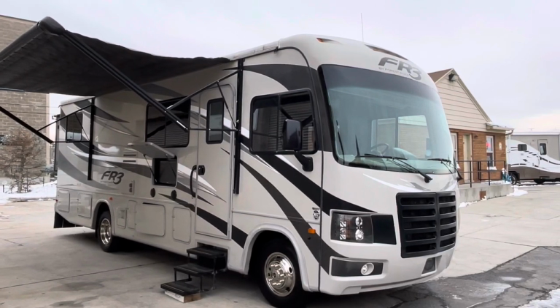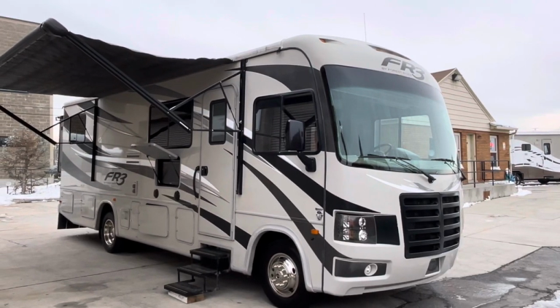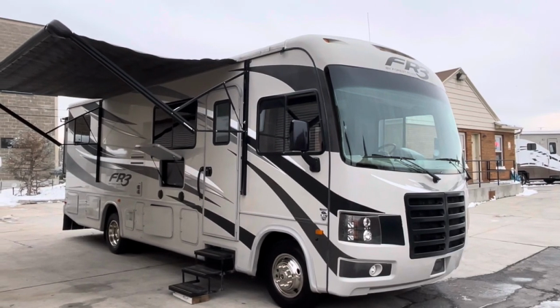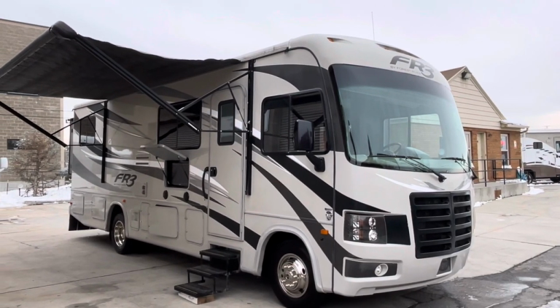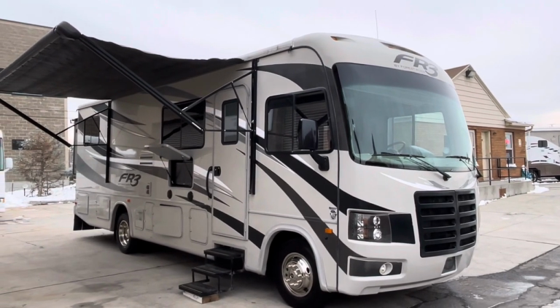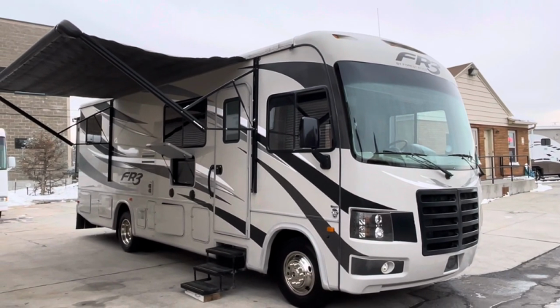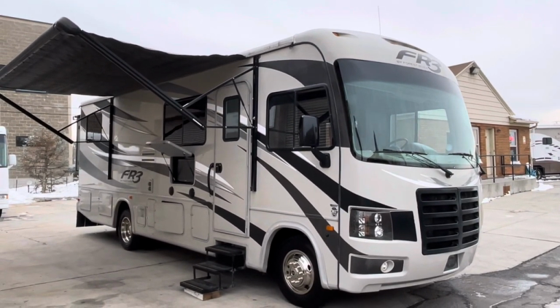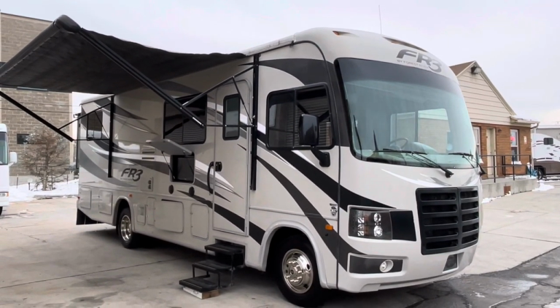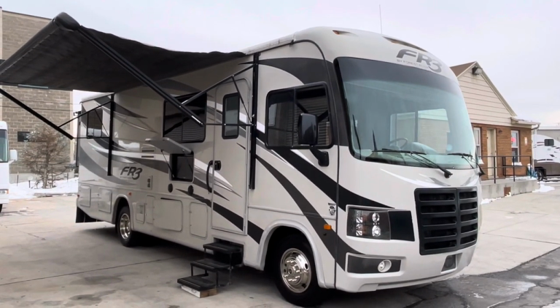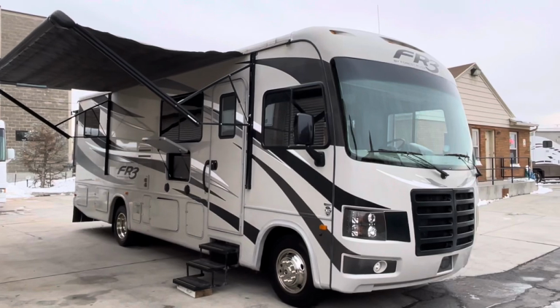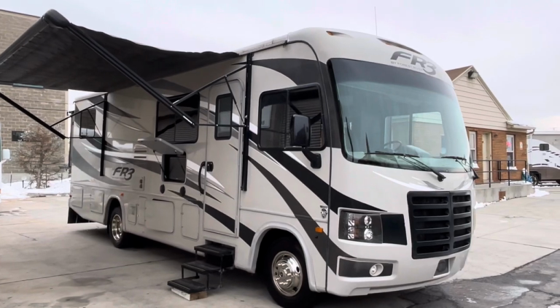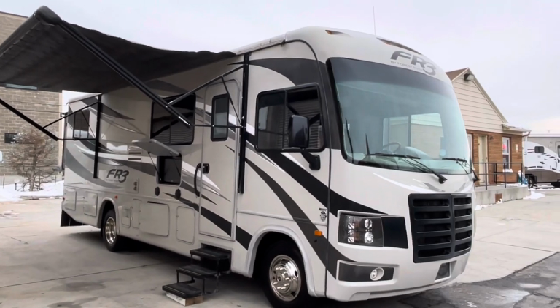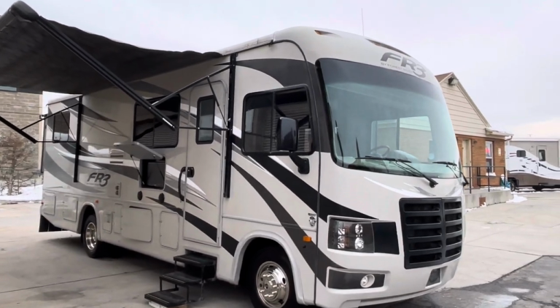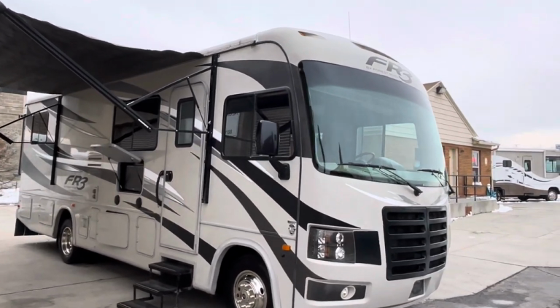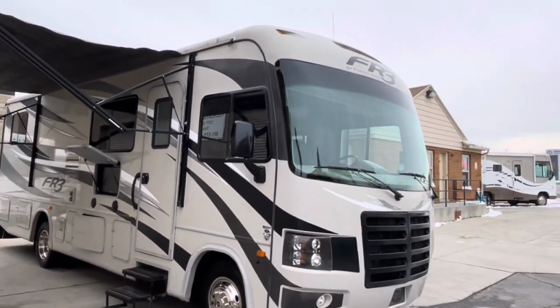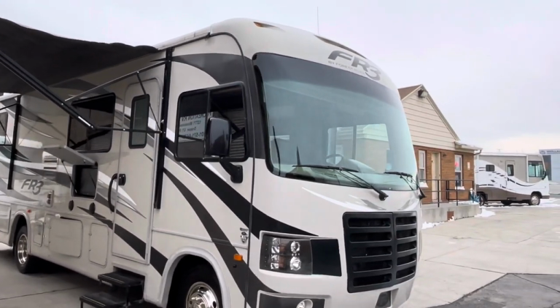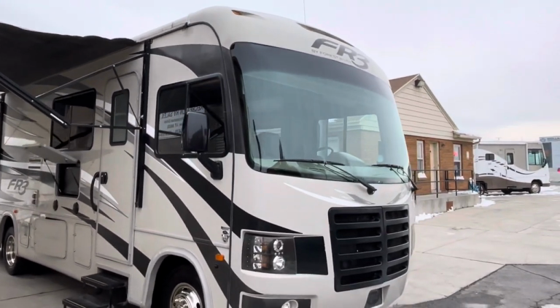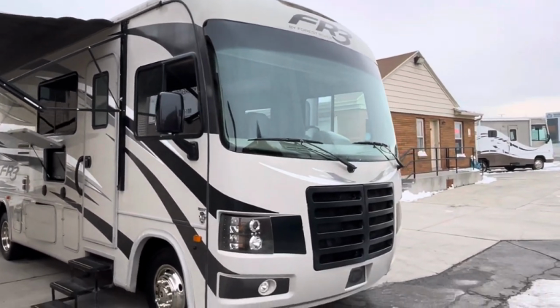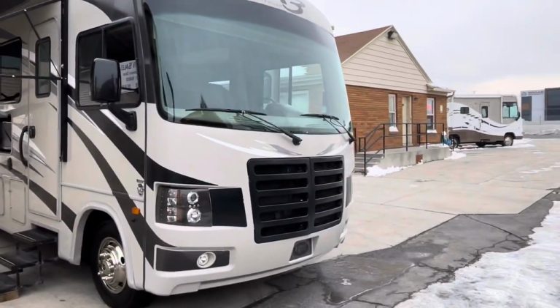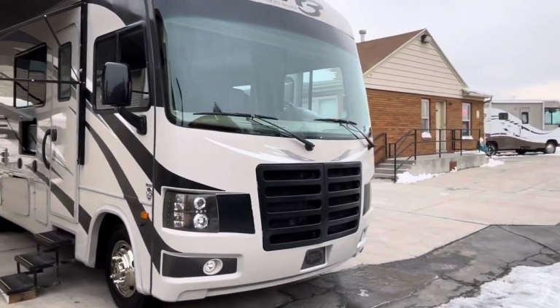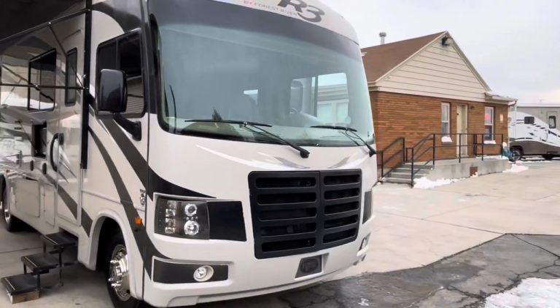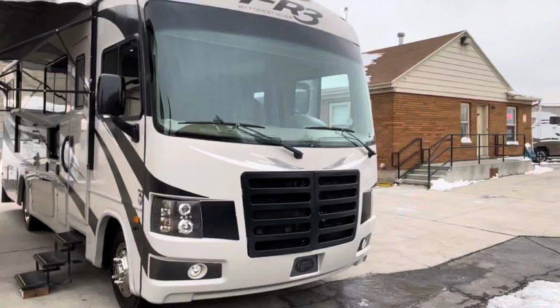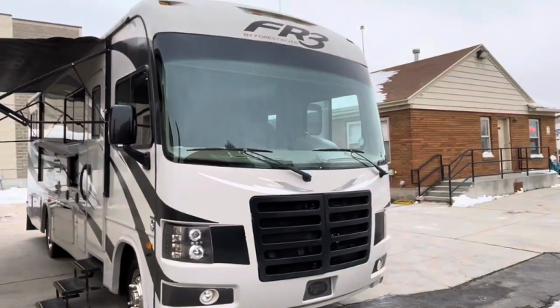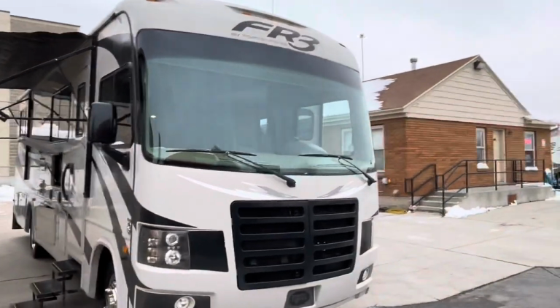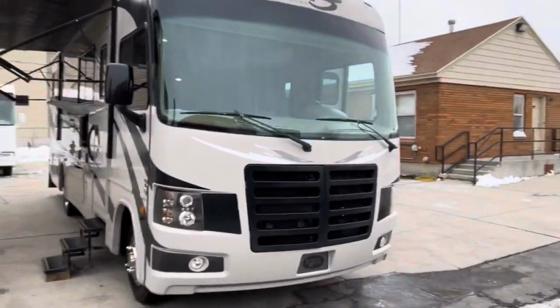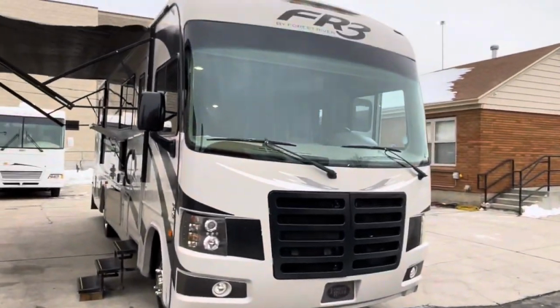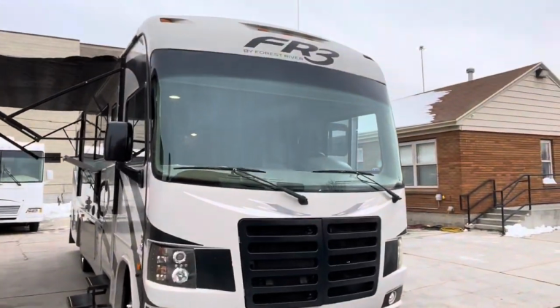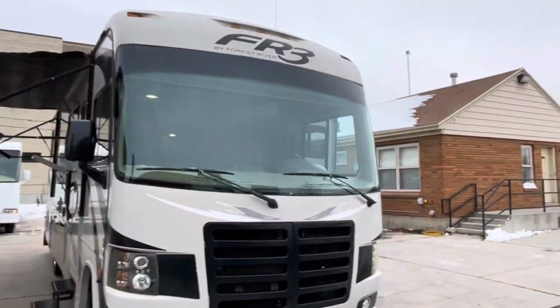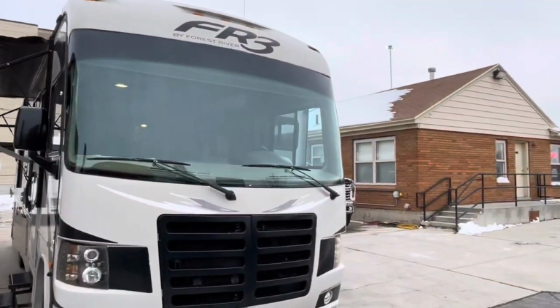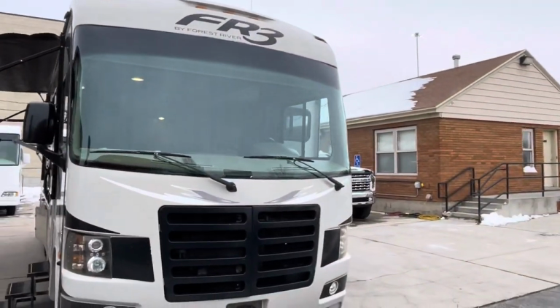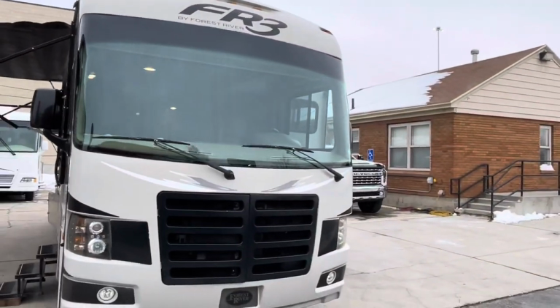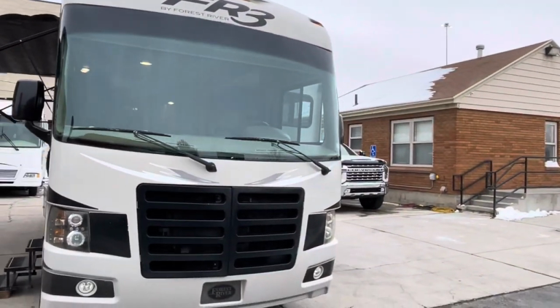Hey everybody, welcome back to Recreation RV Sales and Service here on the shores of I-15, Draper, Utah. Today we have a 2015 FR3 by Forest River.